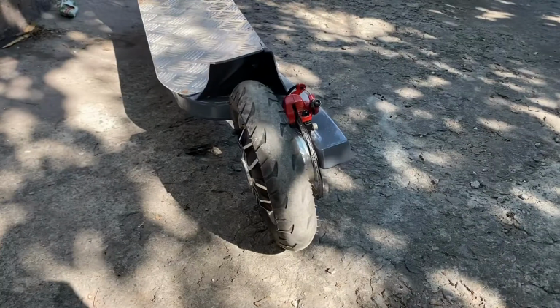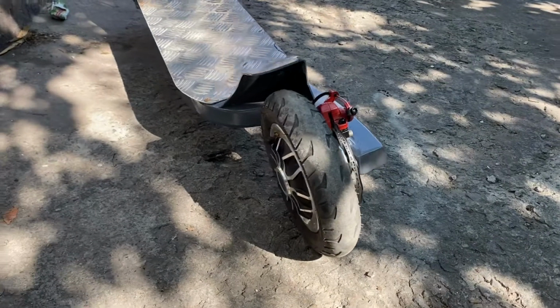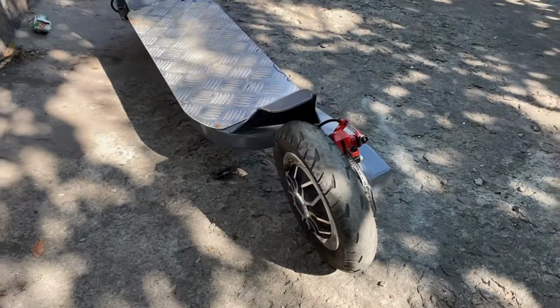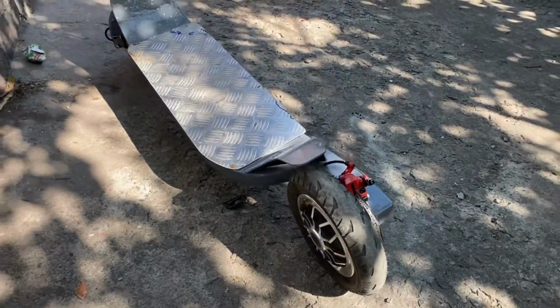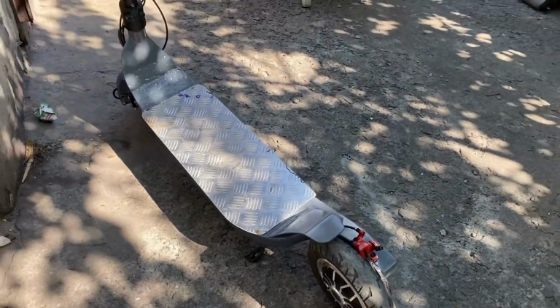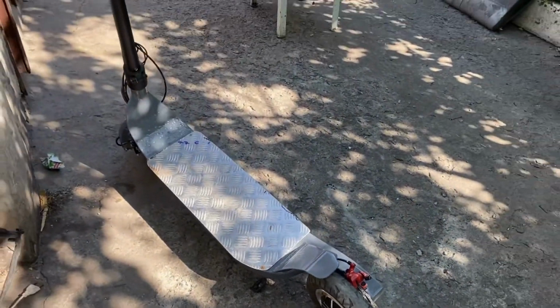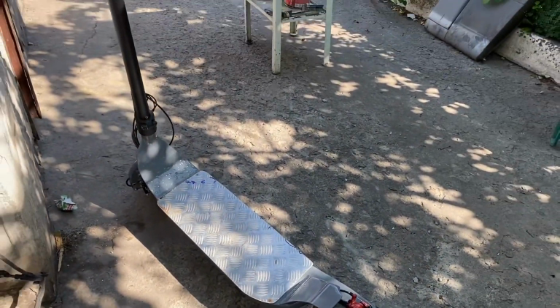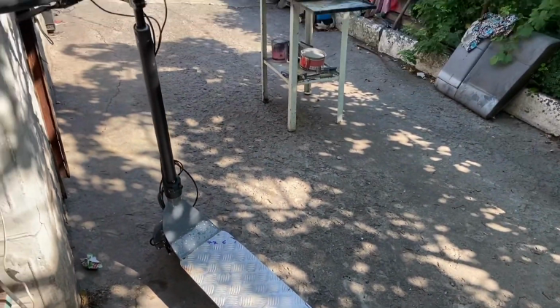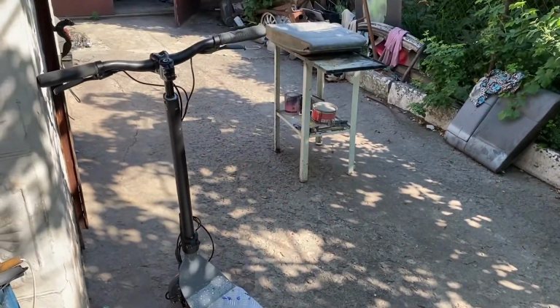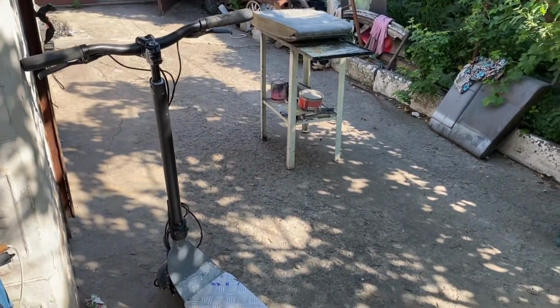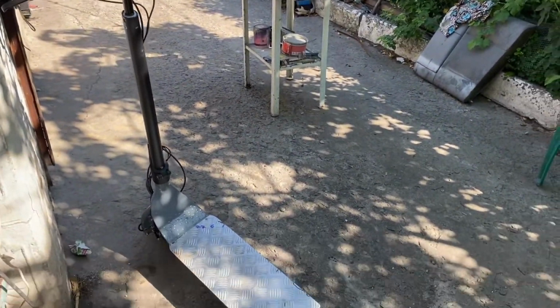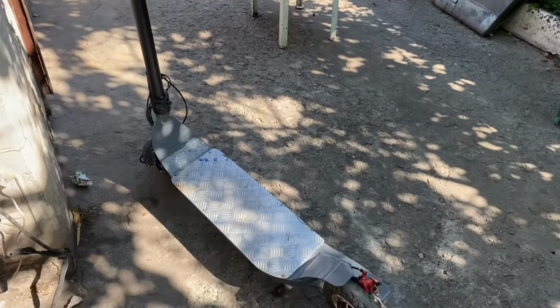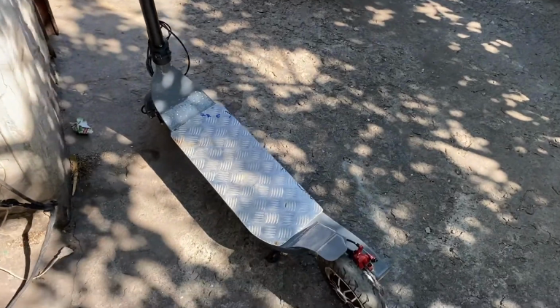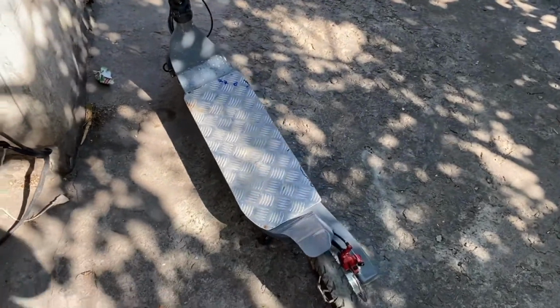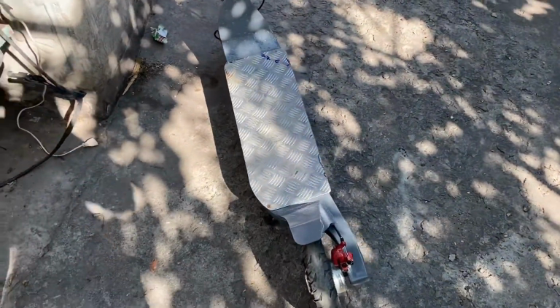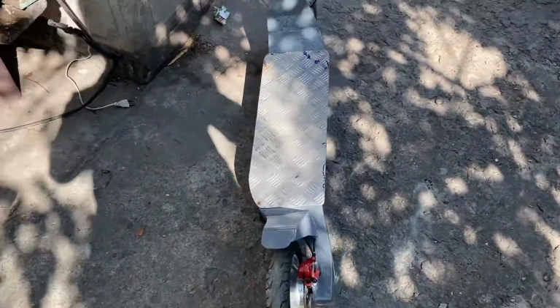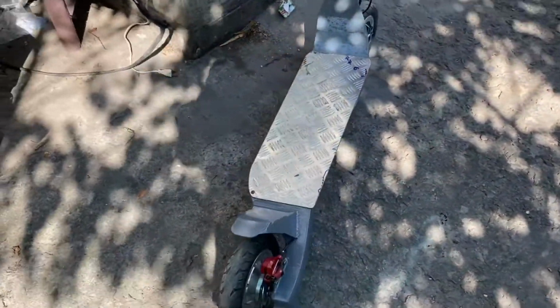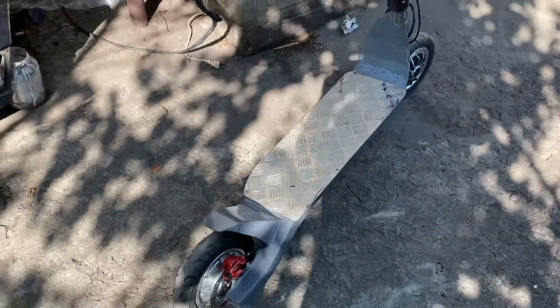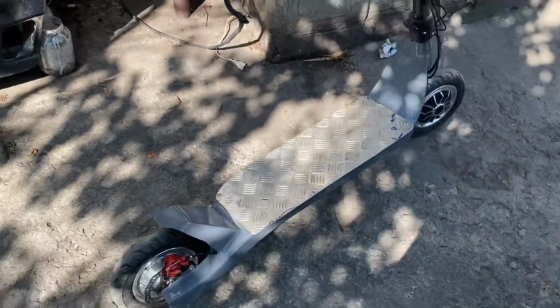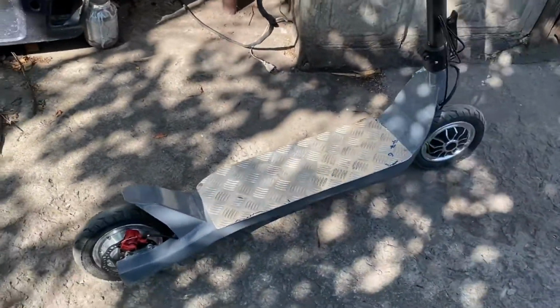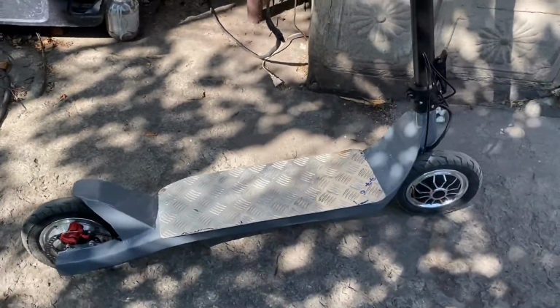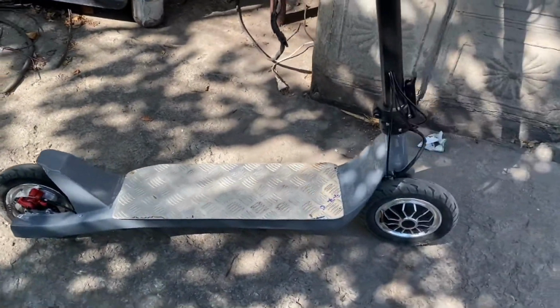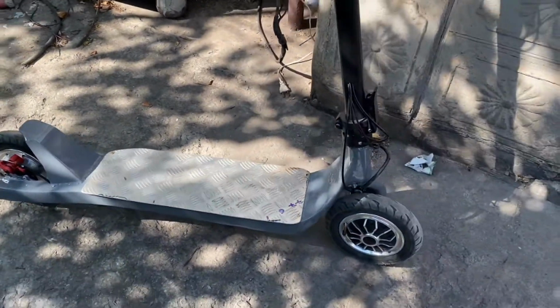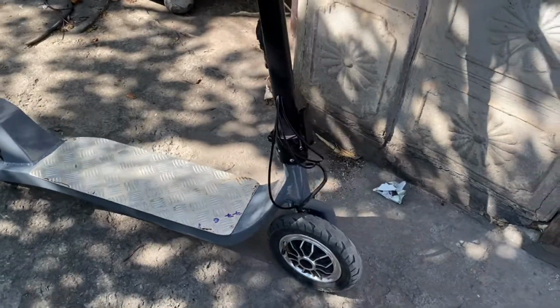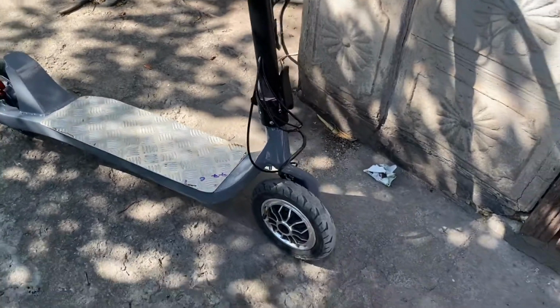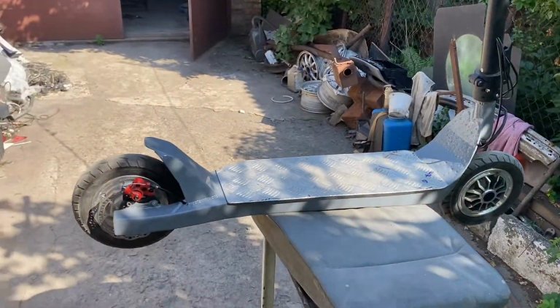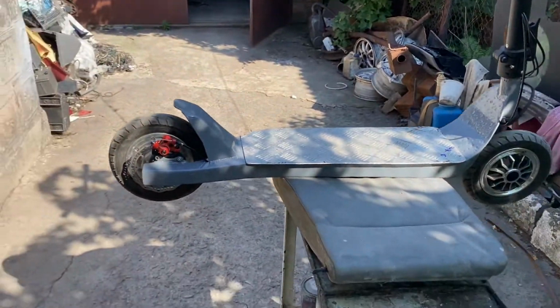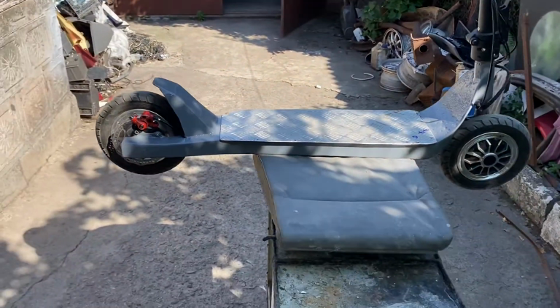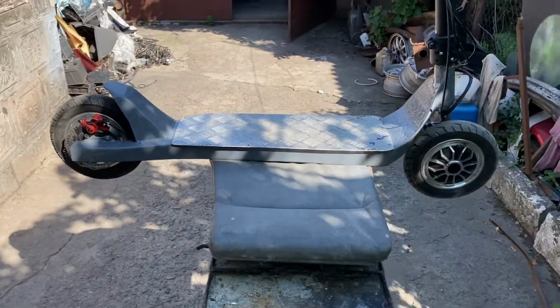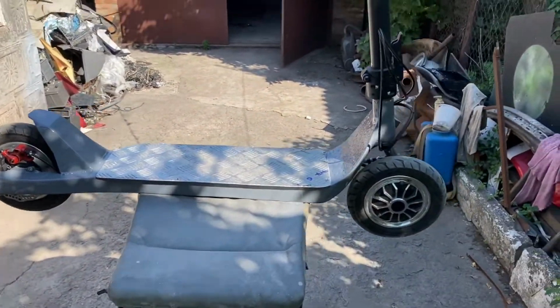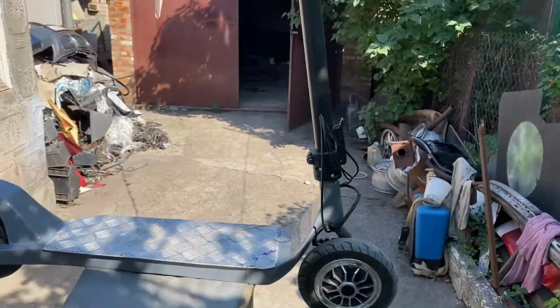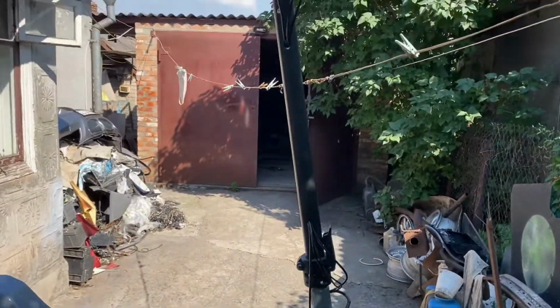Before I started building my own scooter, I watched a lot of YouTube videos, and for some reason all of the people who built electric scooters did it absolutely tastelessly. I decided to go the other way.